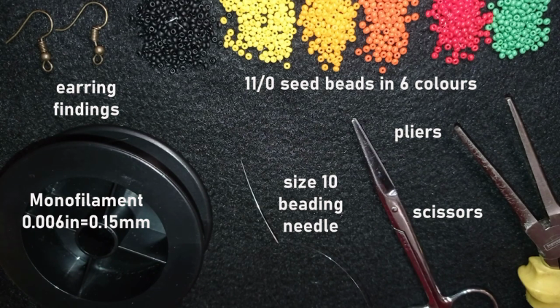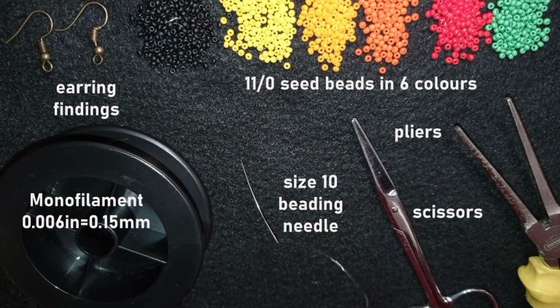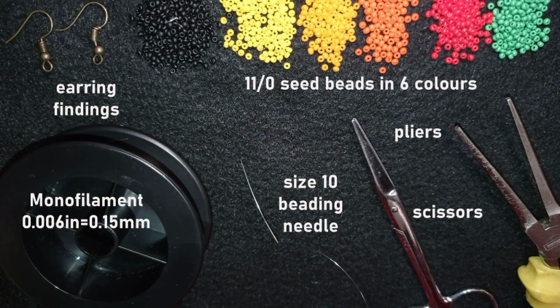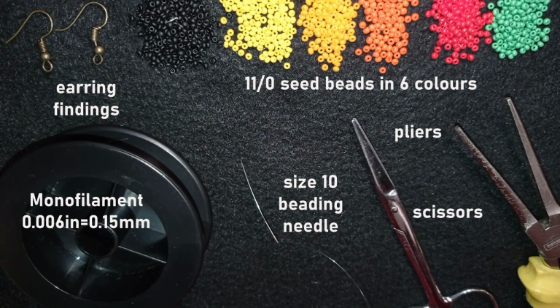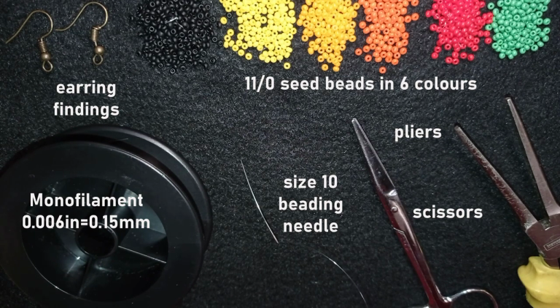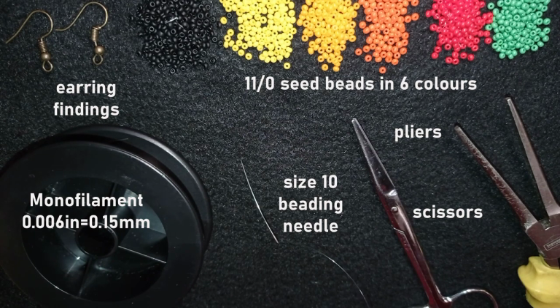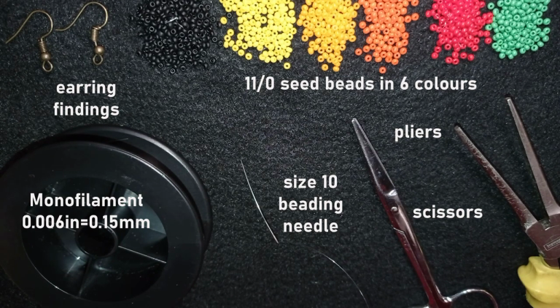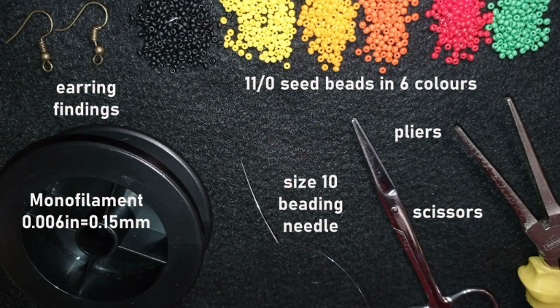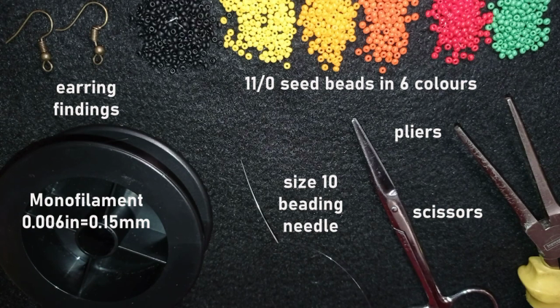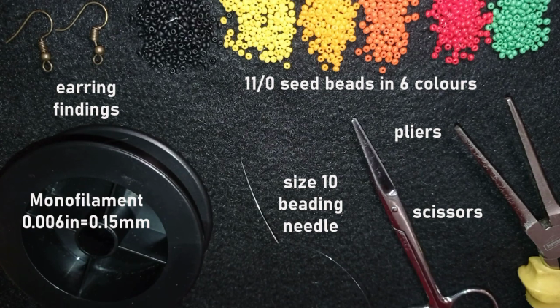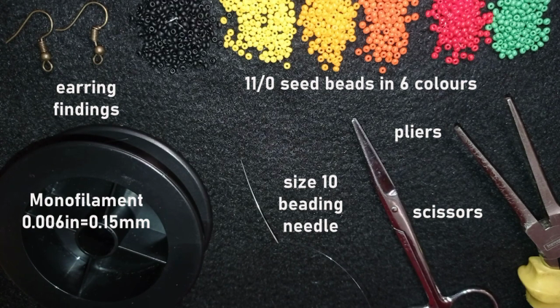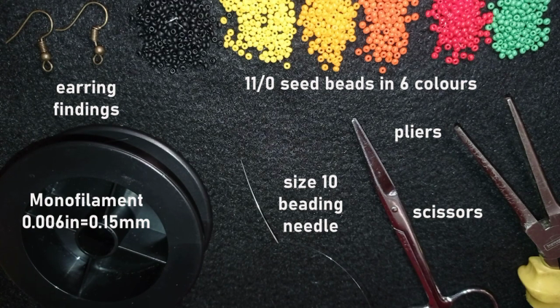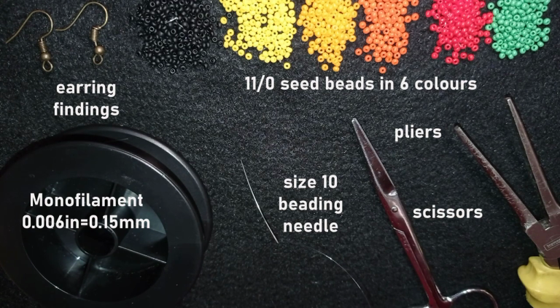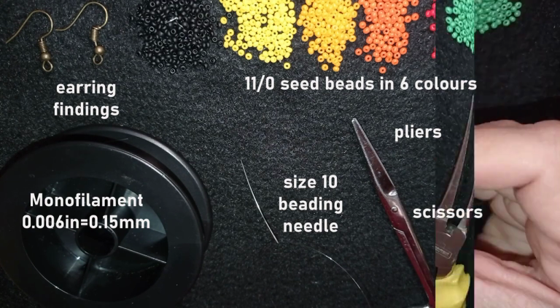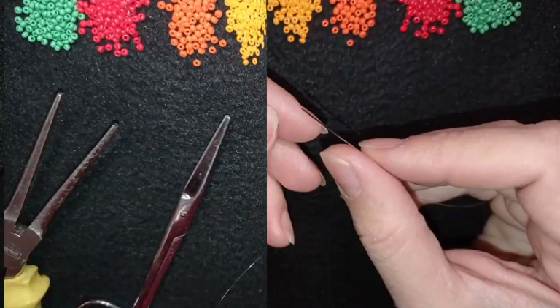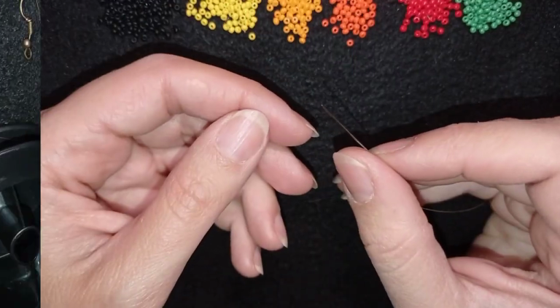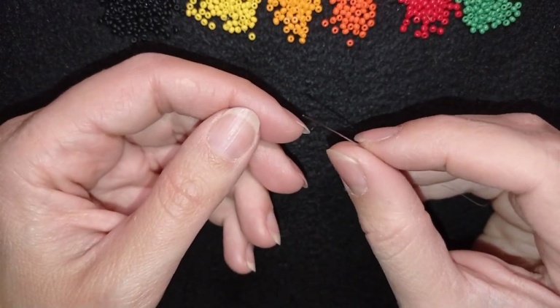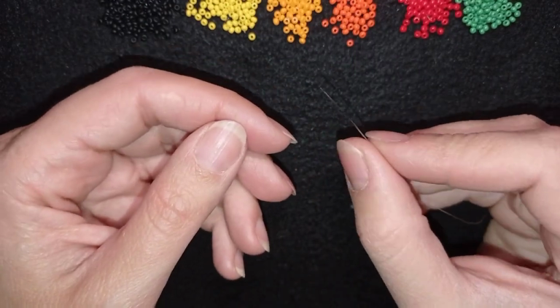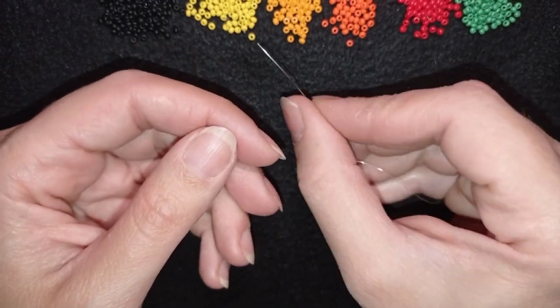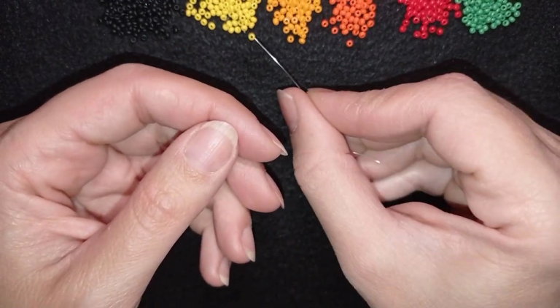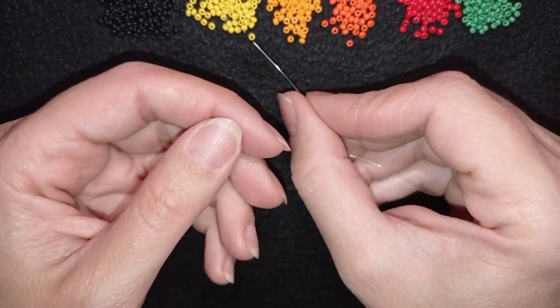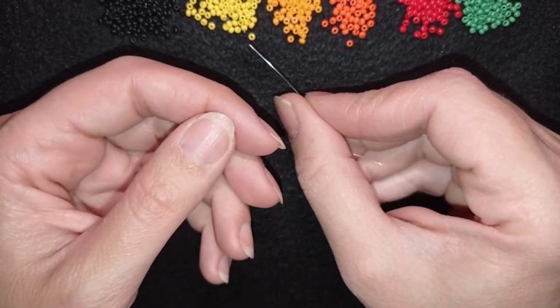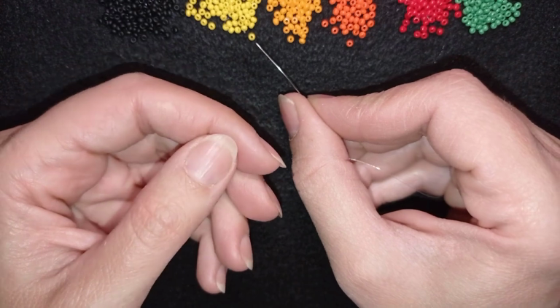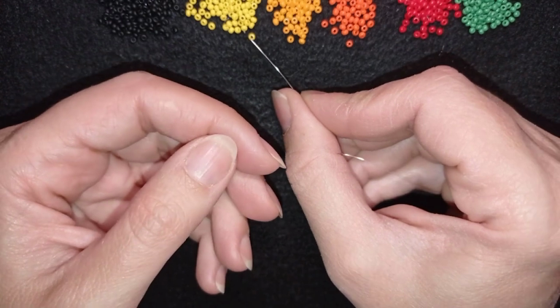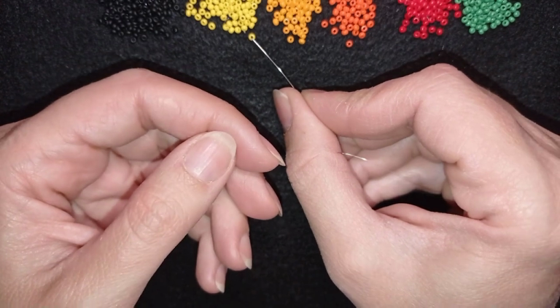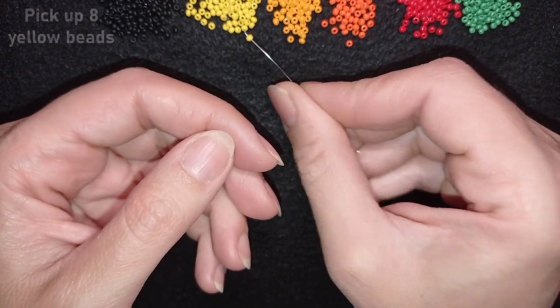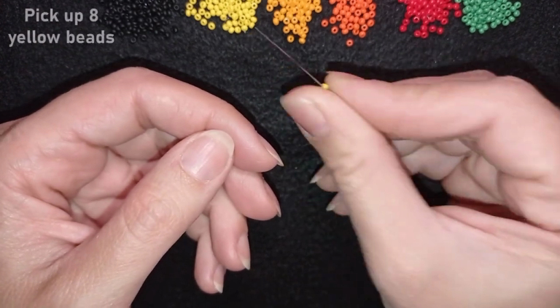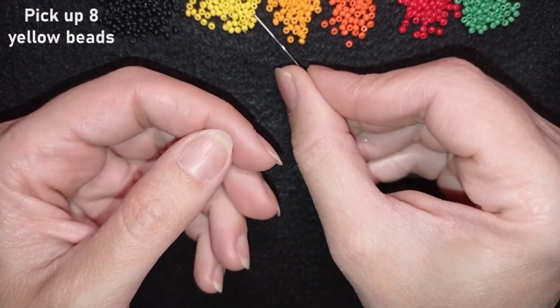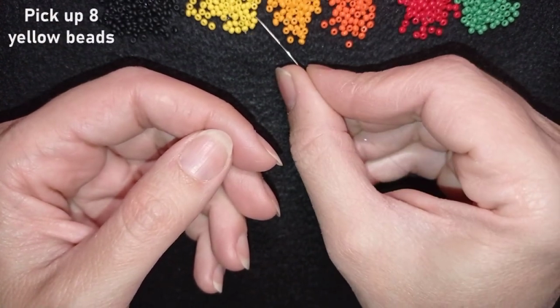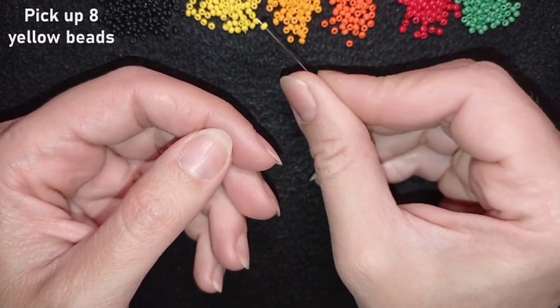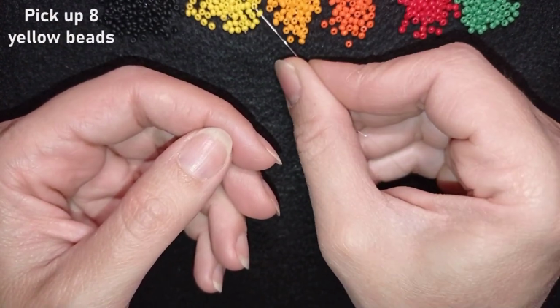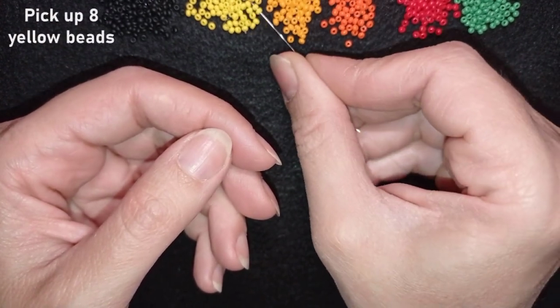I'm going to take about four feet of thread on my needle, which is about 1.2 meters, and I'm going to start by picking up eight of these beautiful yellow beads.